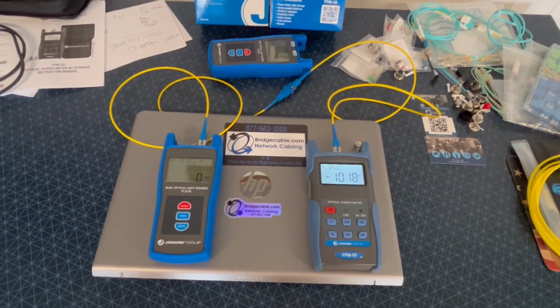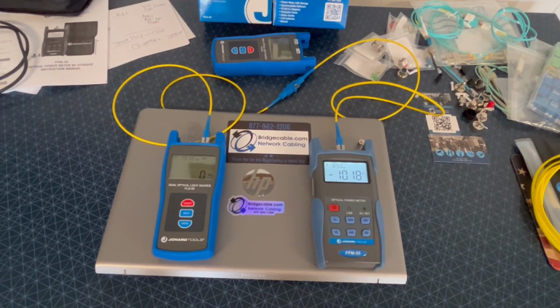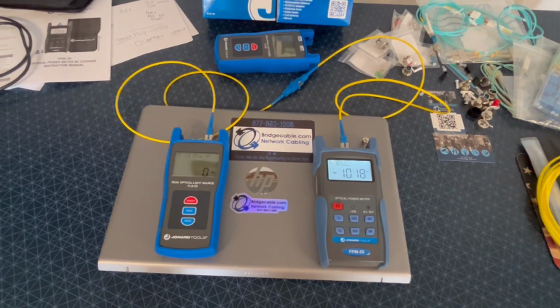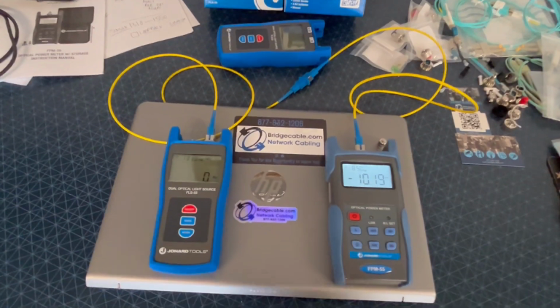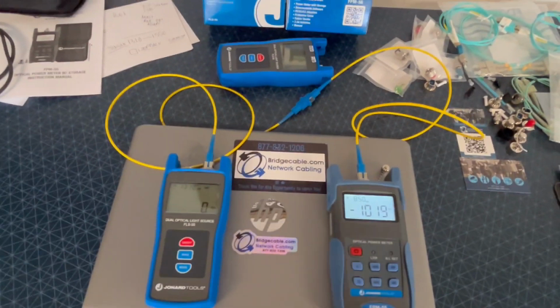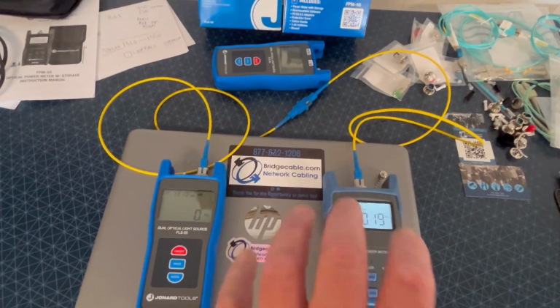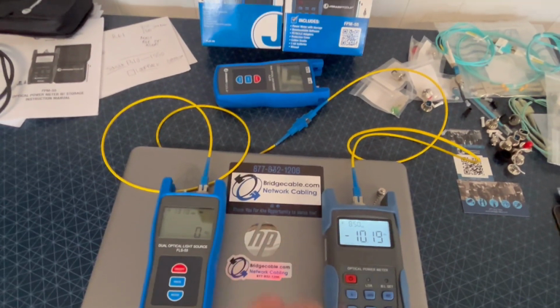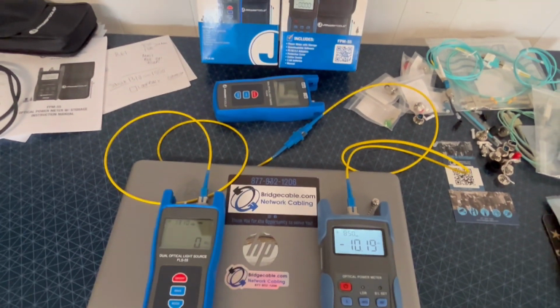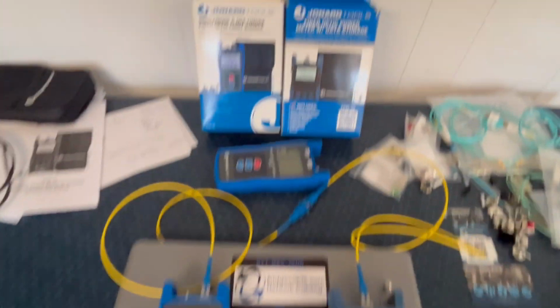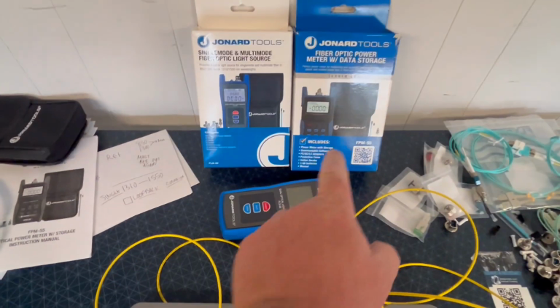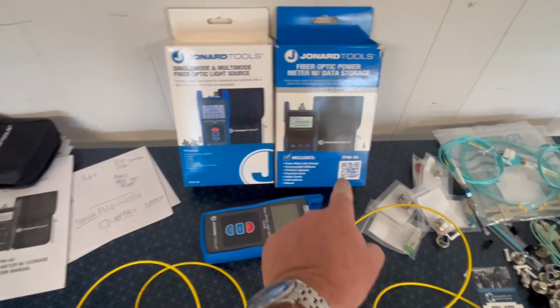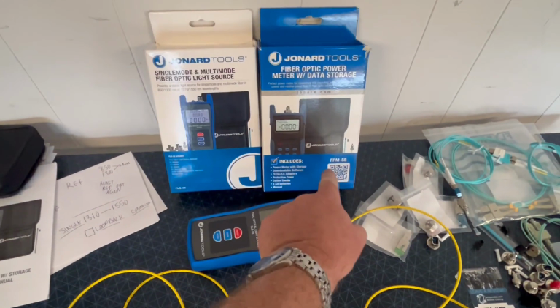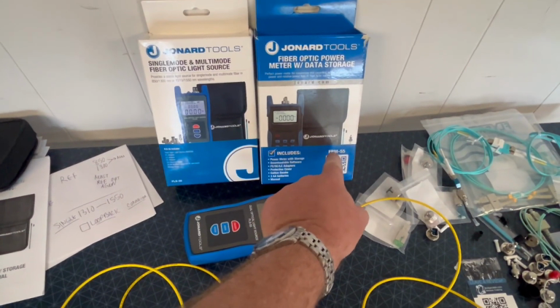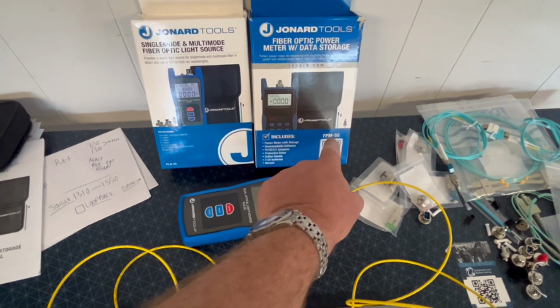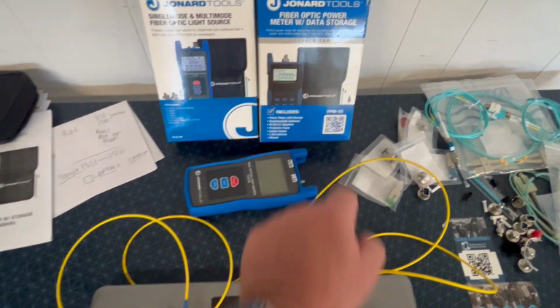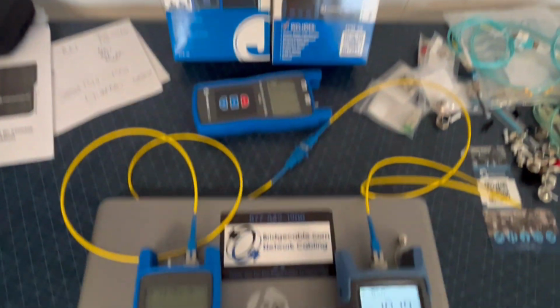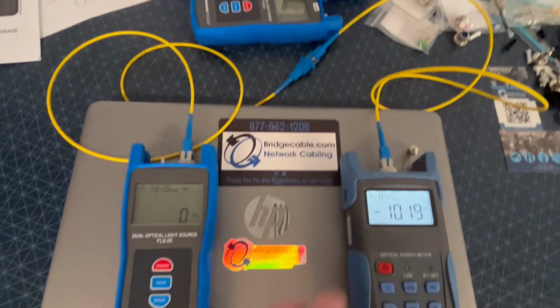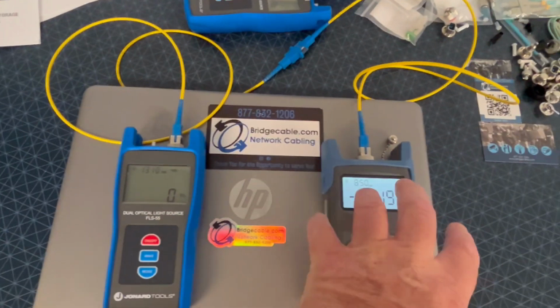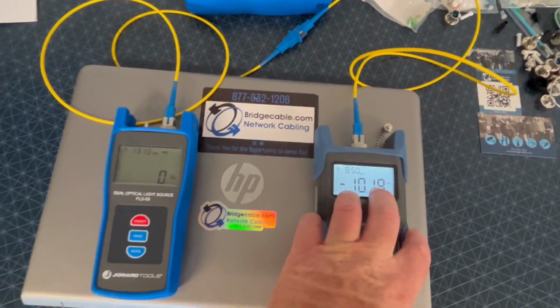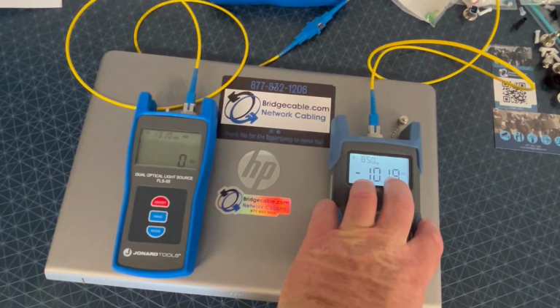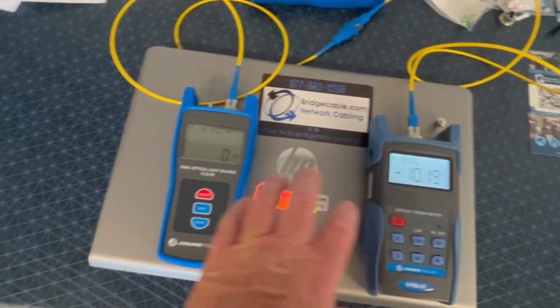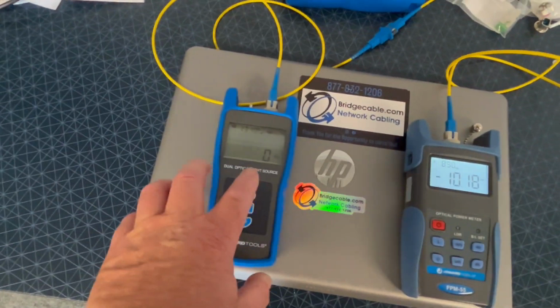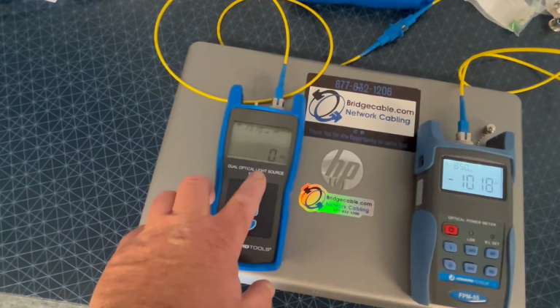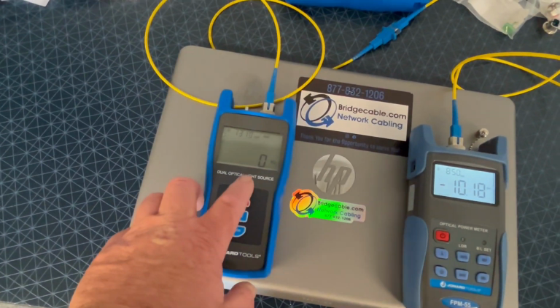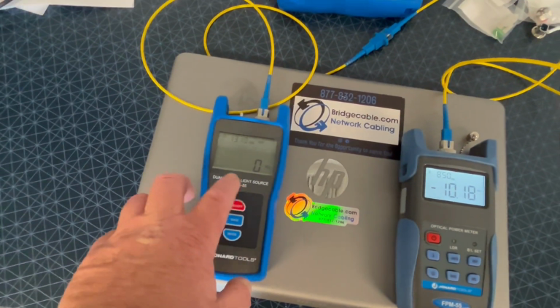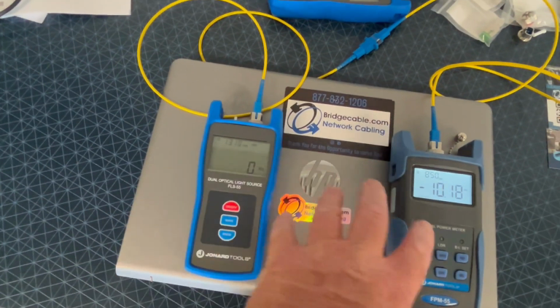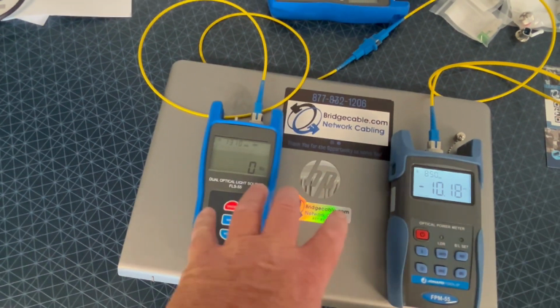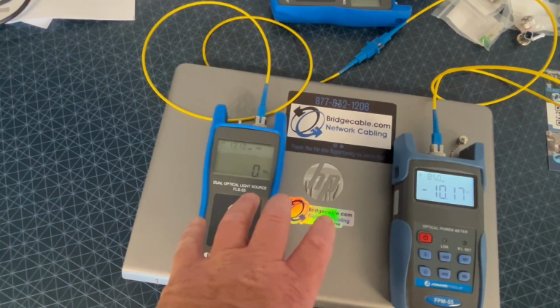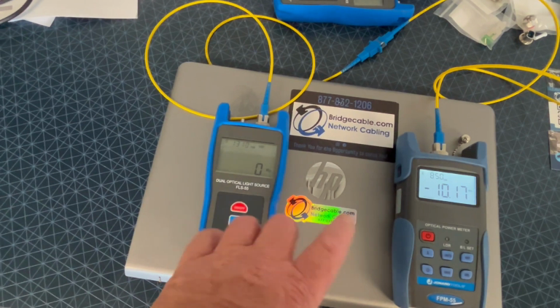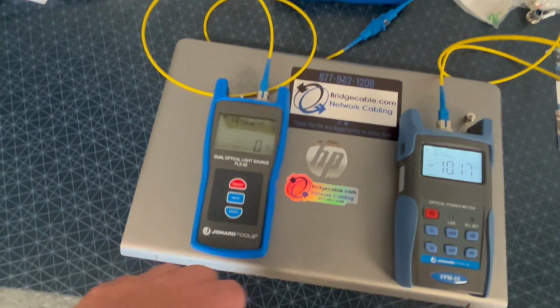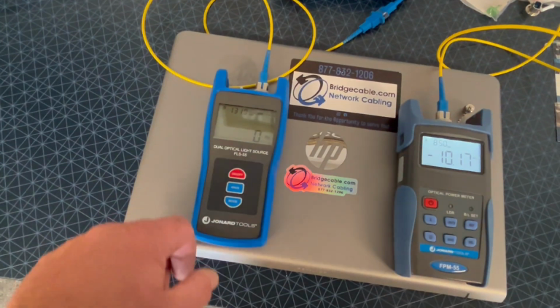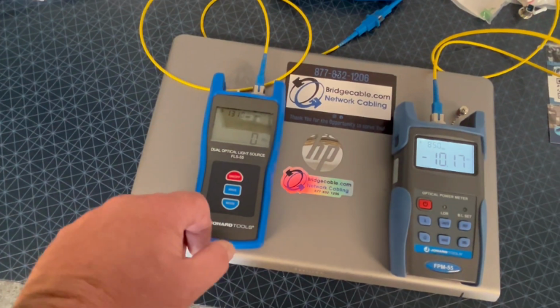All right, here we go. How to test single mode with the Gennard Tools FPM55. The main brain, the light source. Single mode is 1310, 1550.